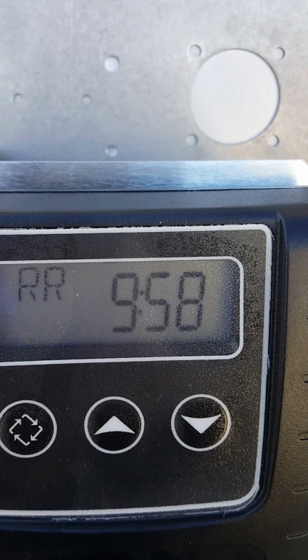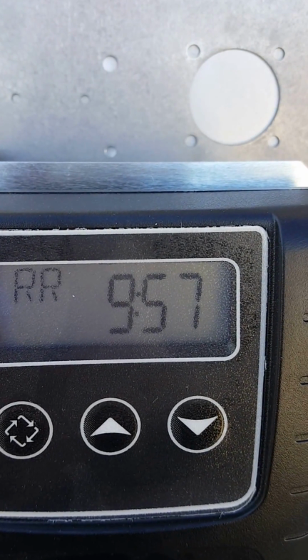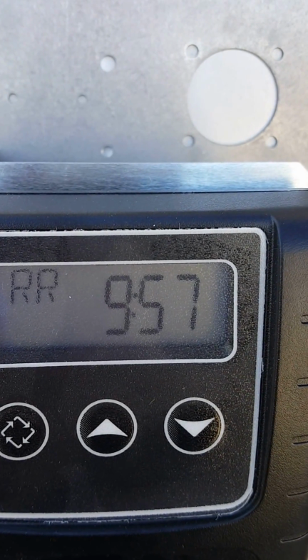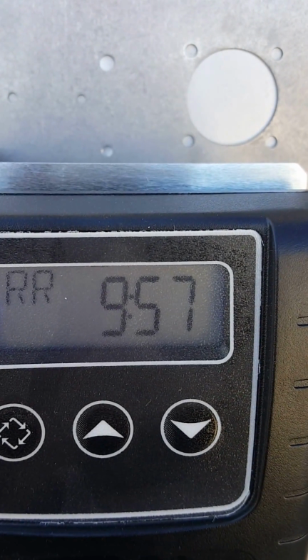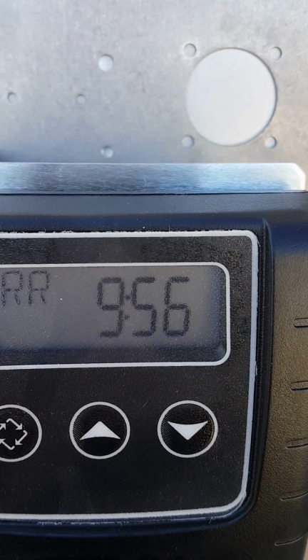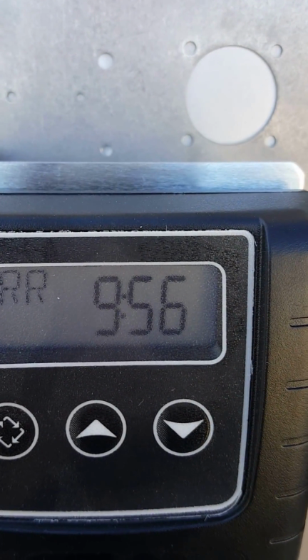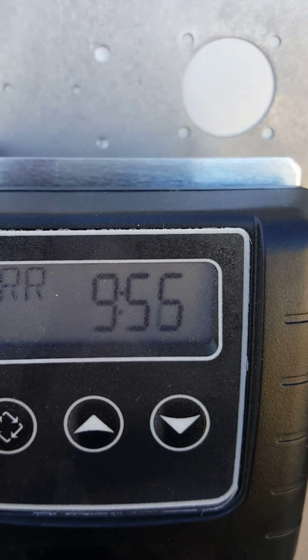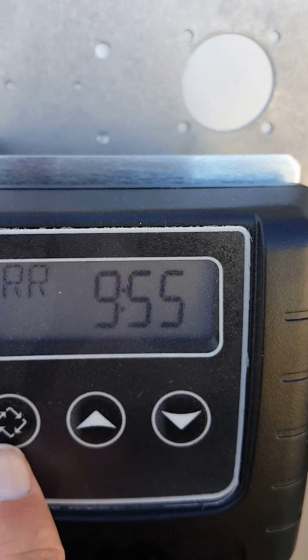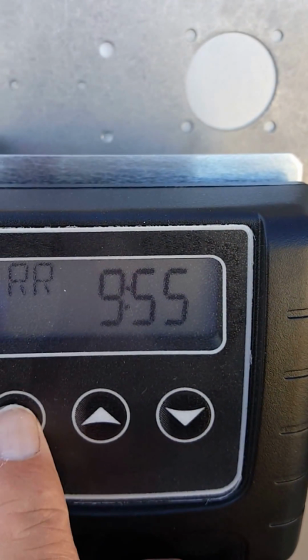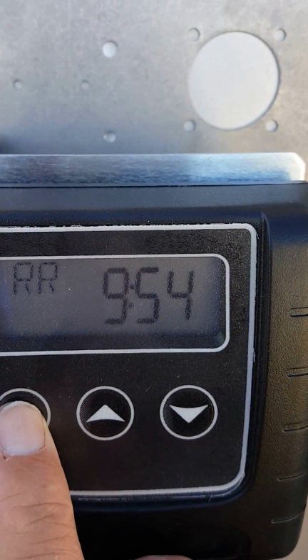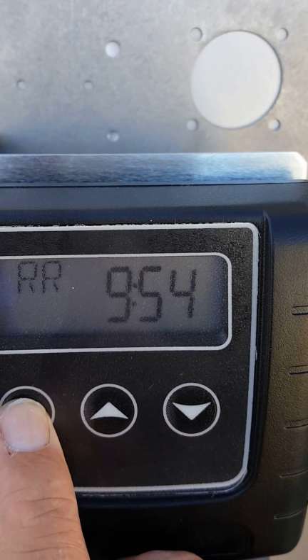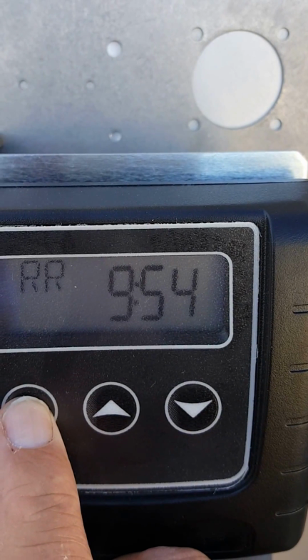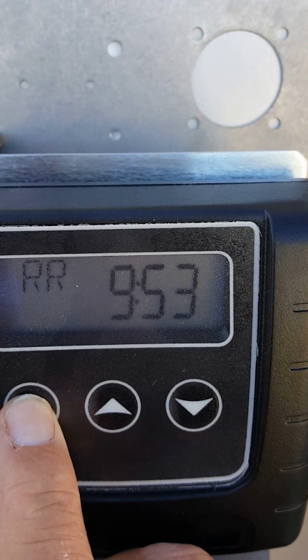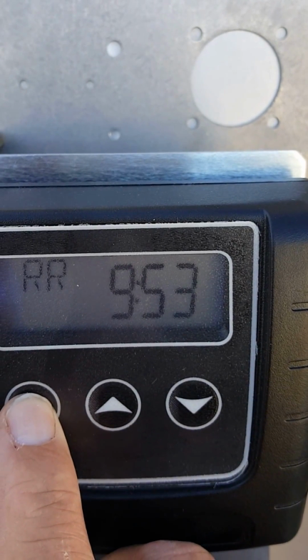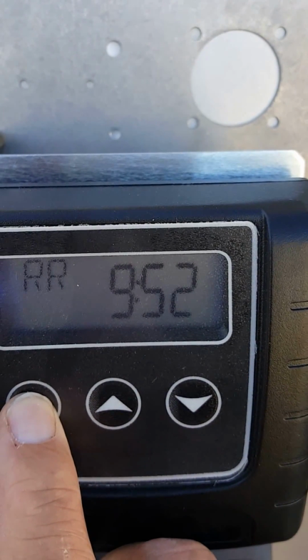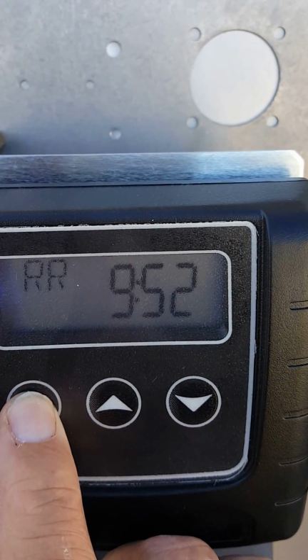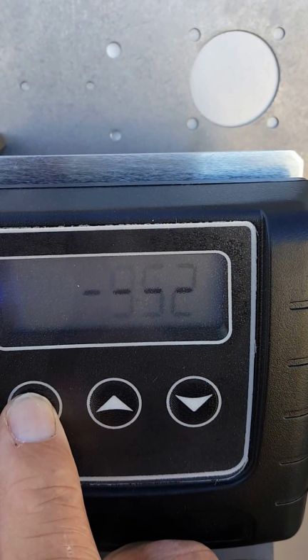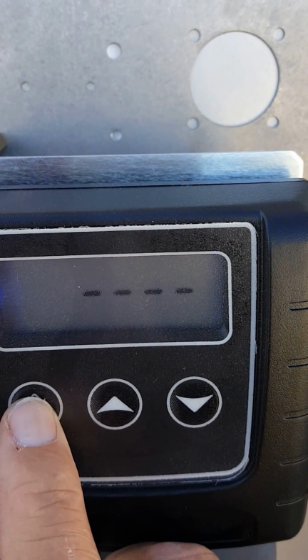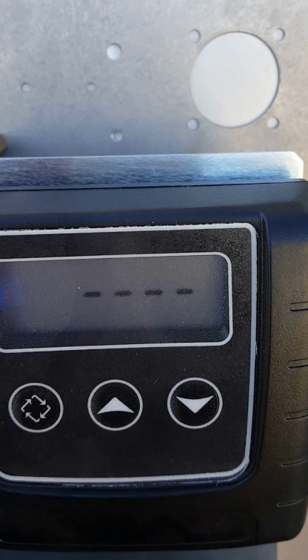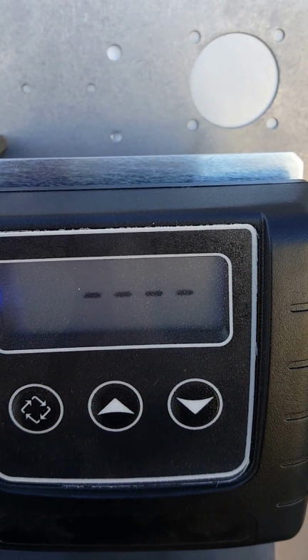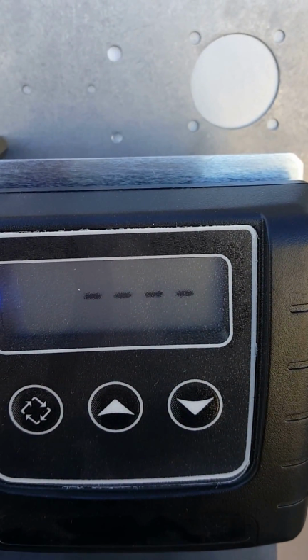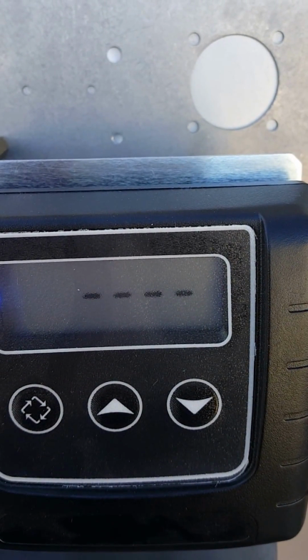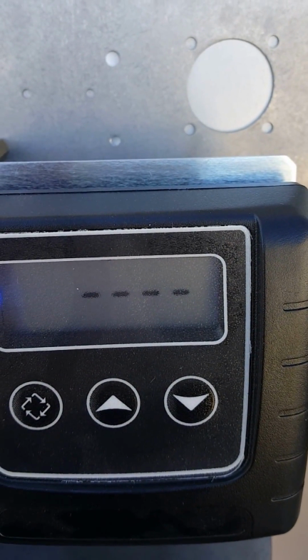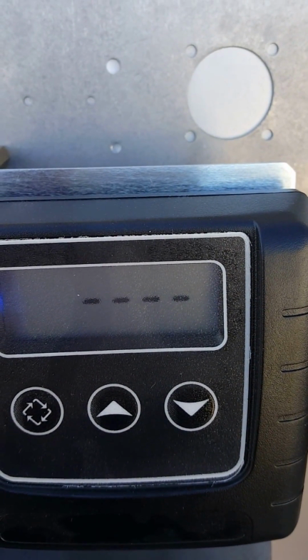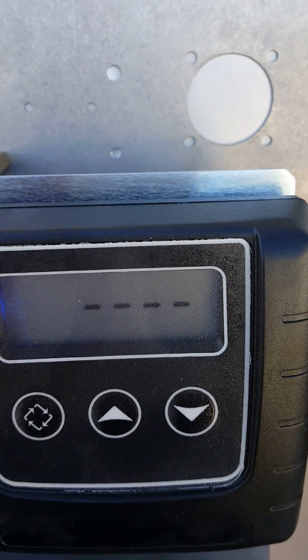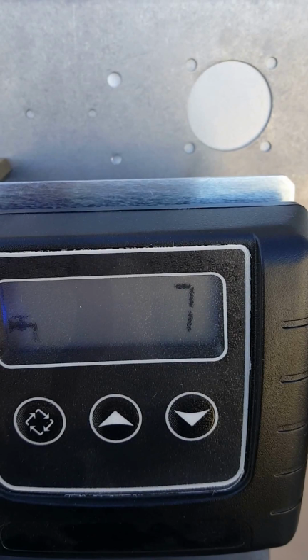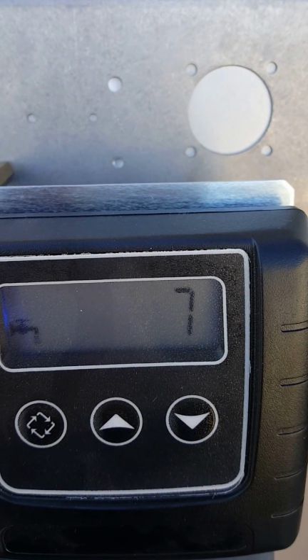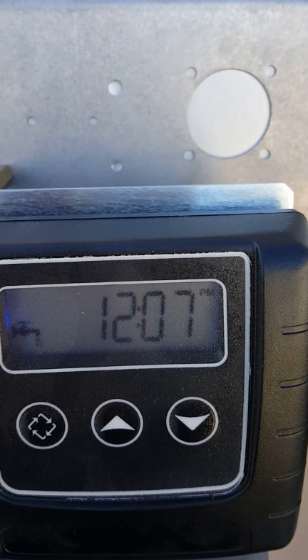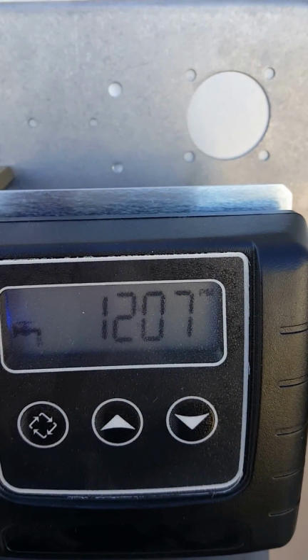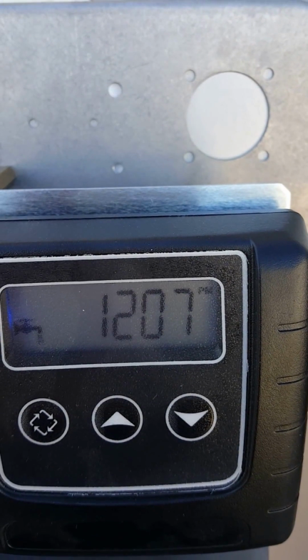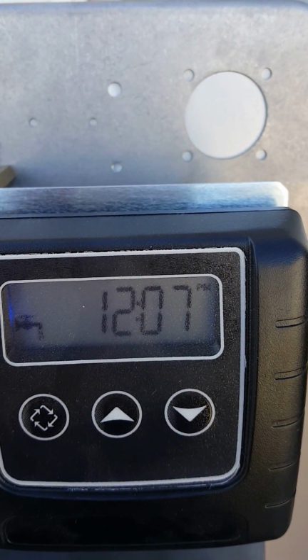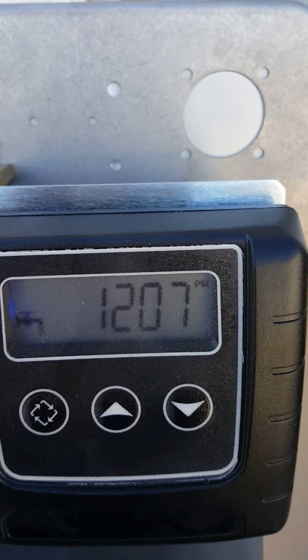Again, let that count down for about 5 minutes. Once you get down to 5 minutes, hit the extra cycle button again, and that will put the system back in service.